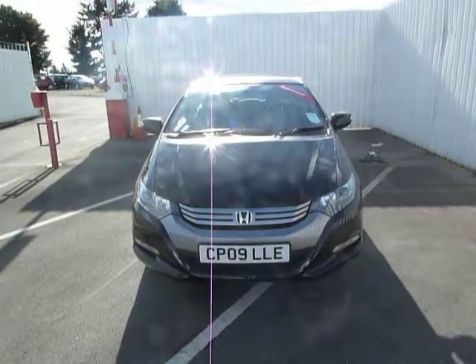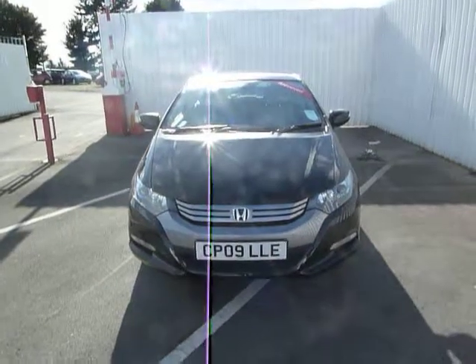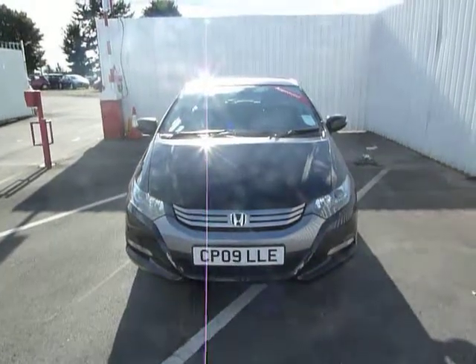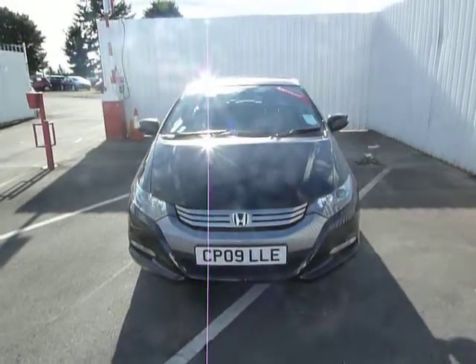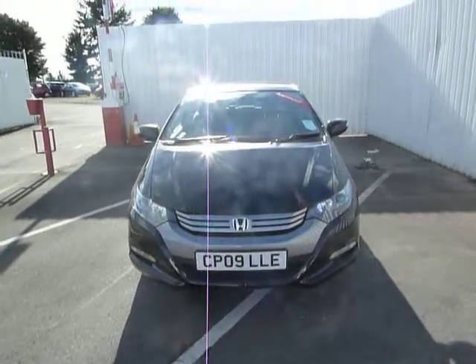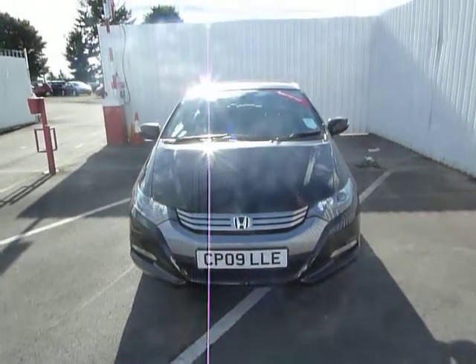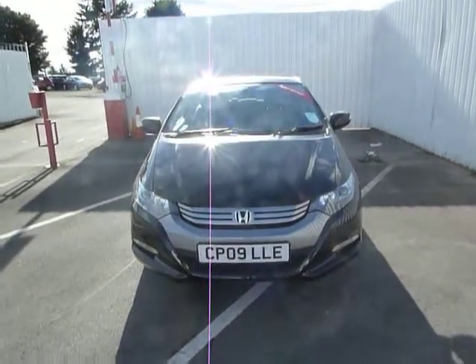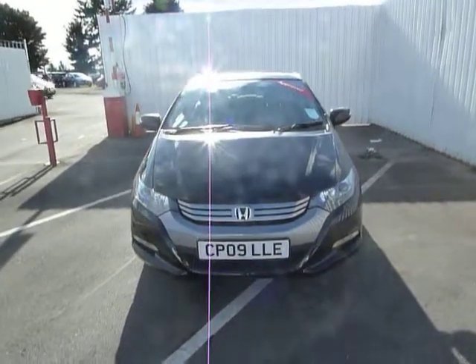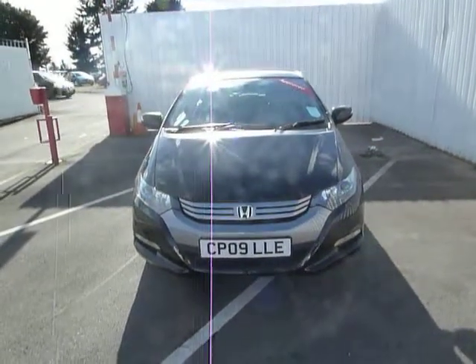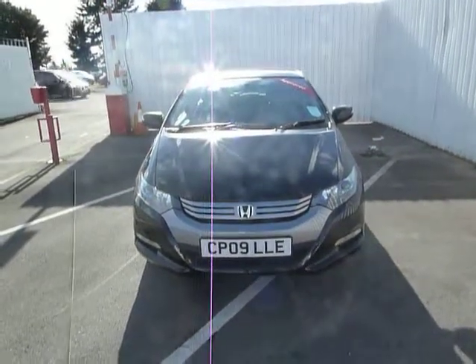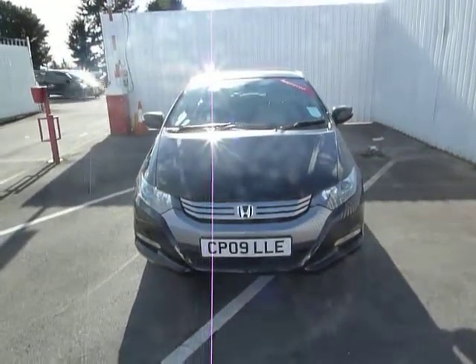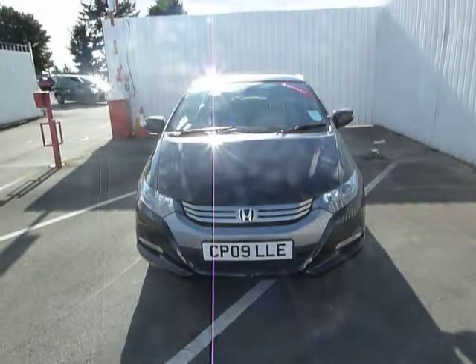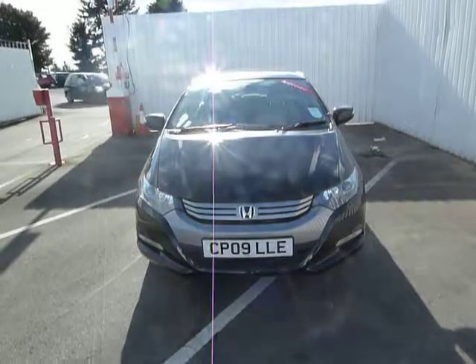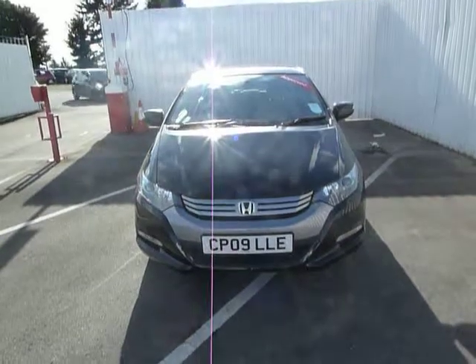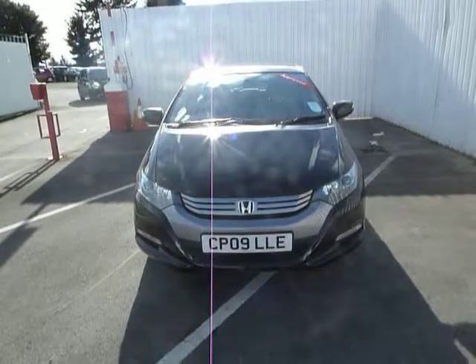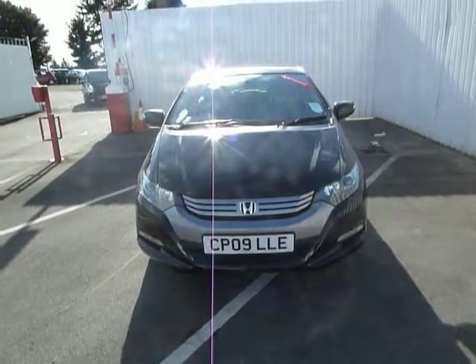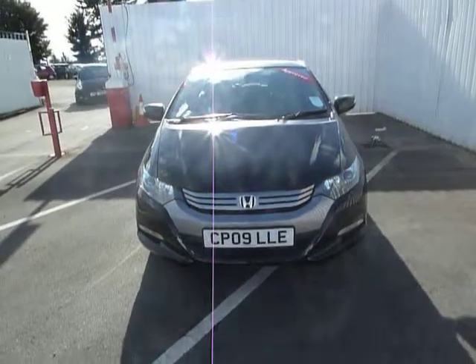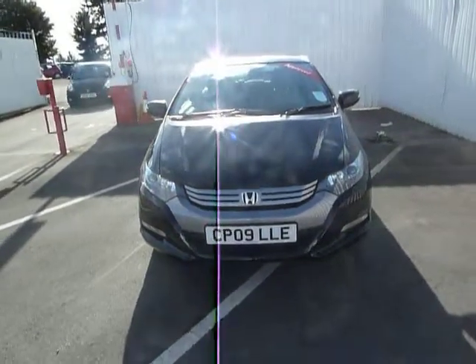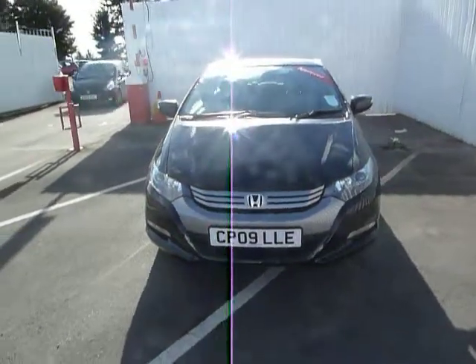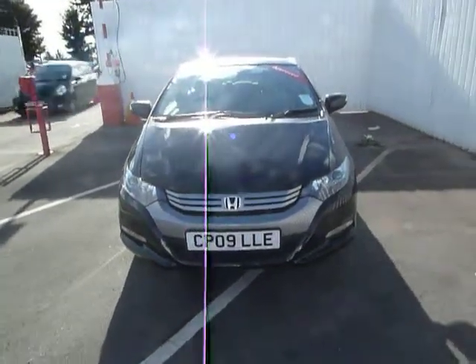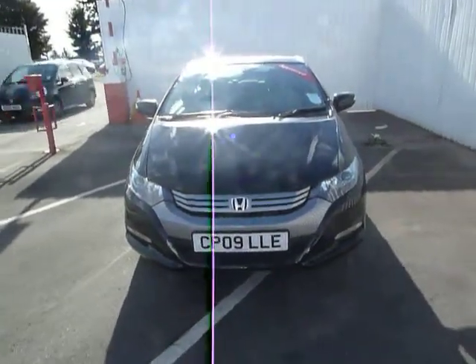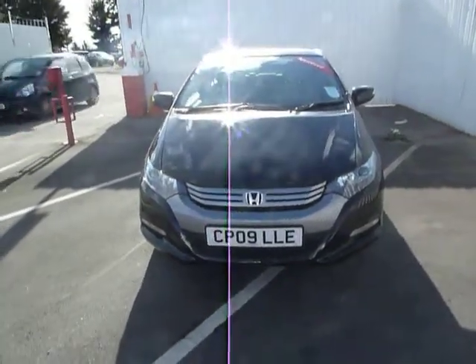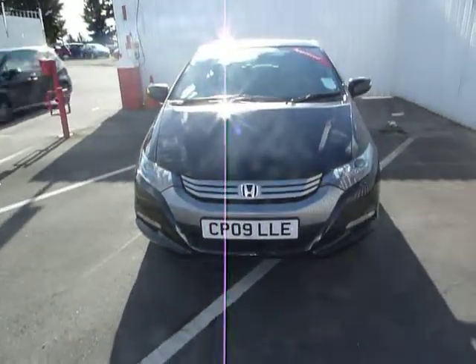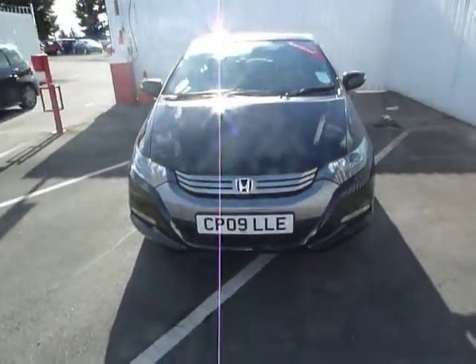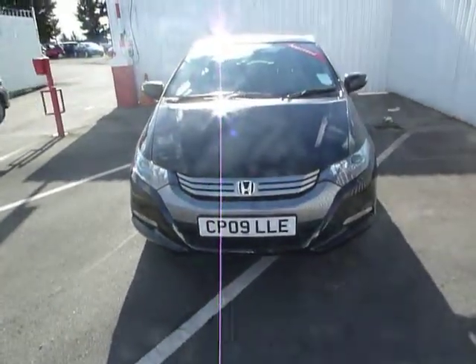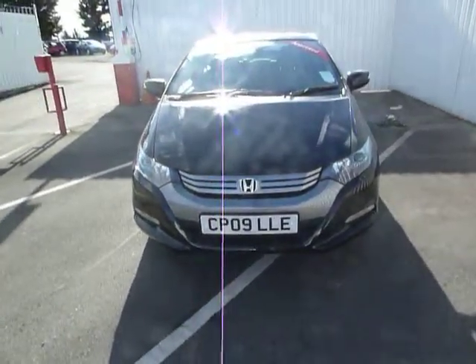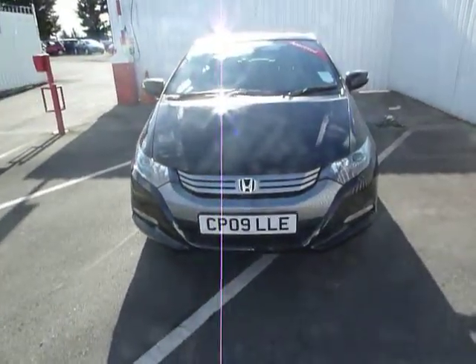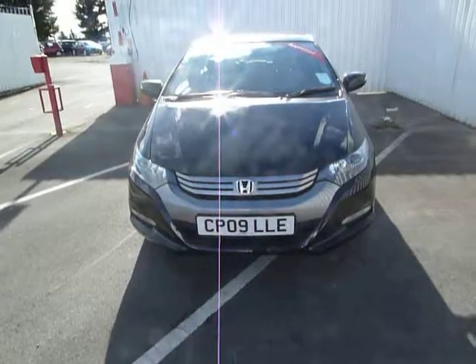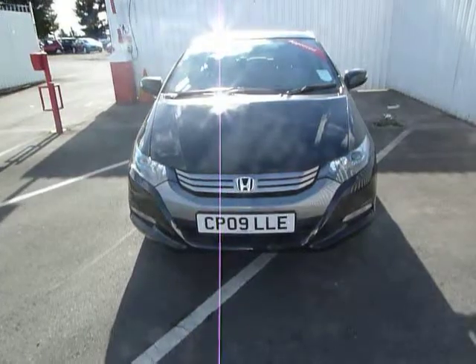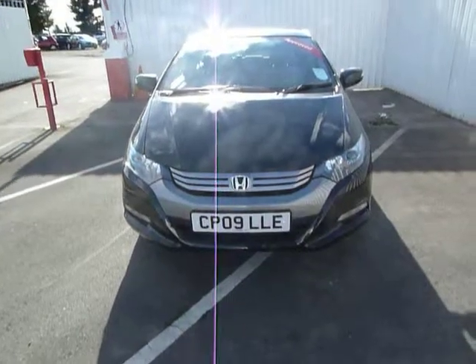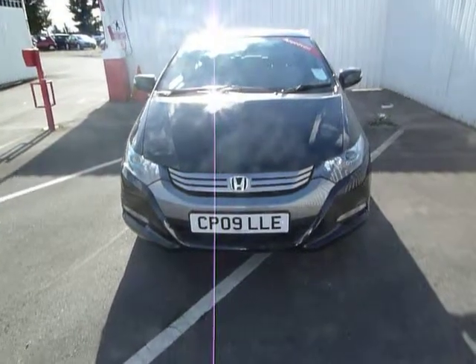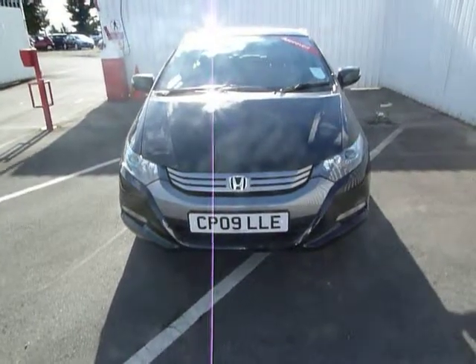Welcome to JT Hughes Honda. My name is Philip. I'm going to show you around this Honda Insight SE. As you can see, it's got colour-coded bumpers with fog lamps.